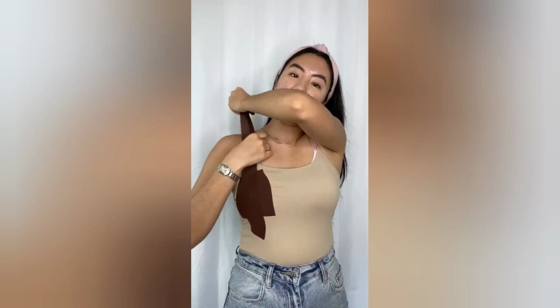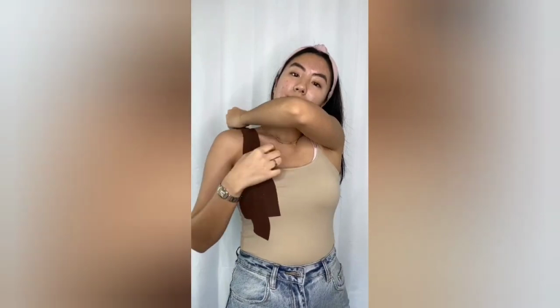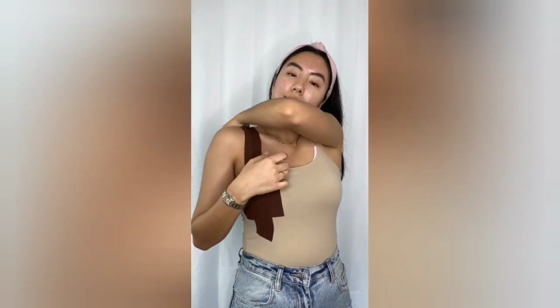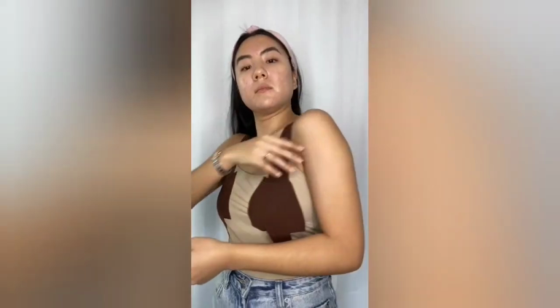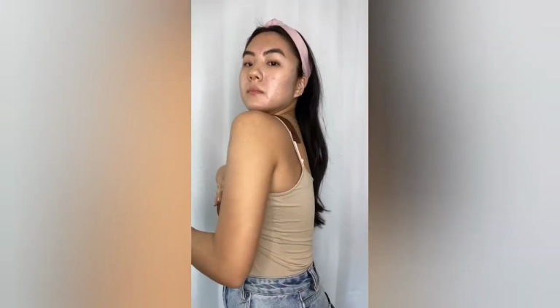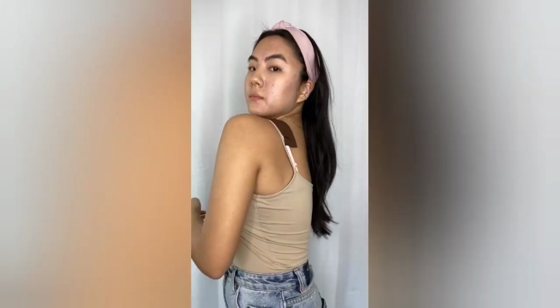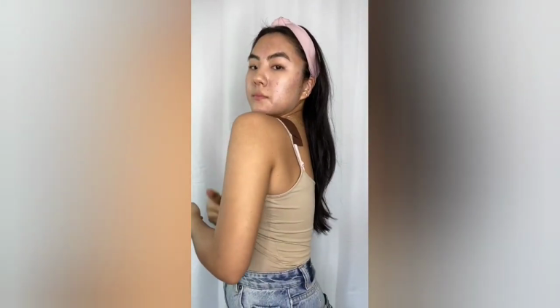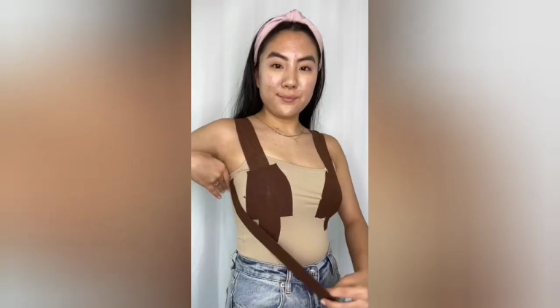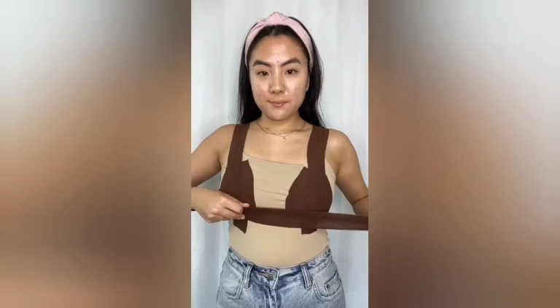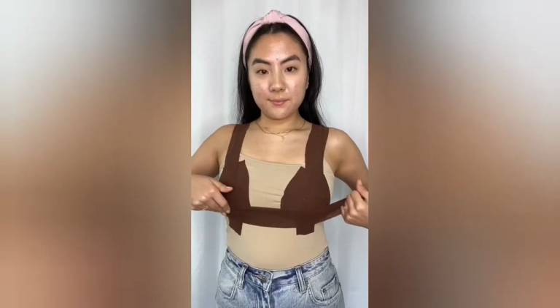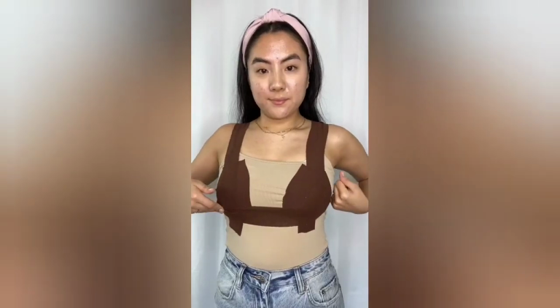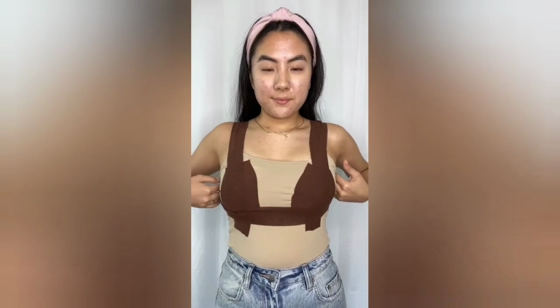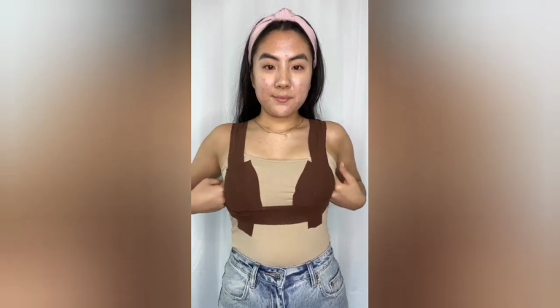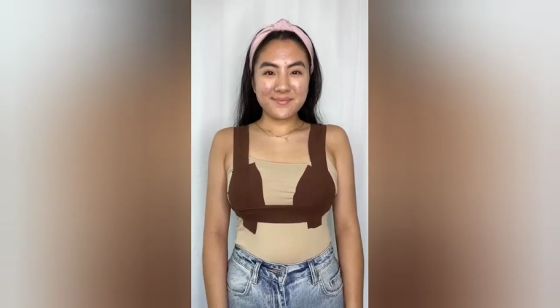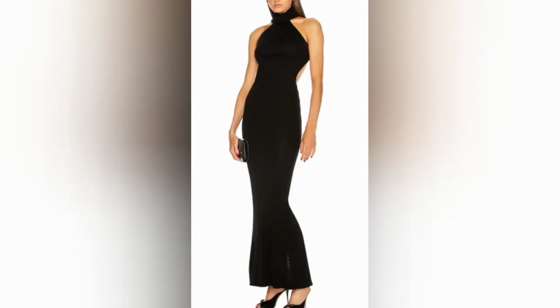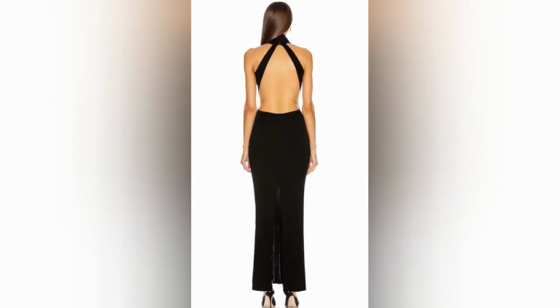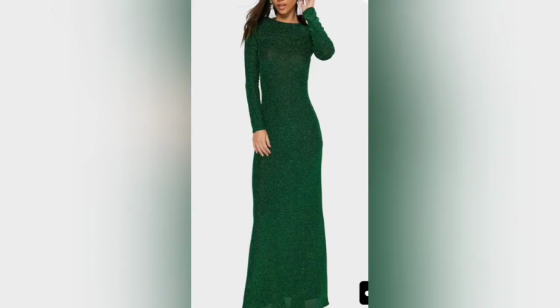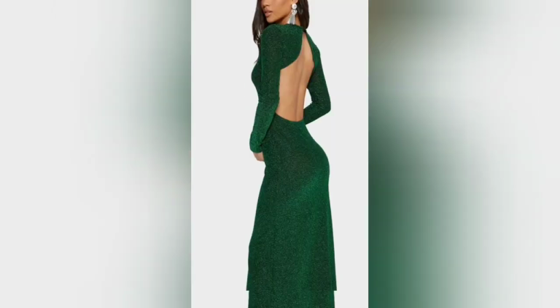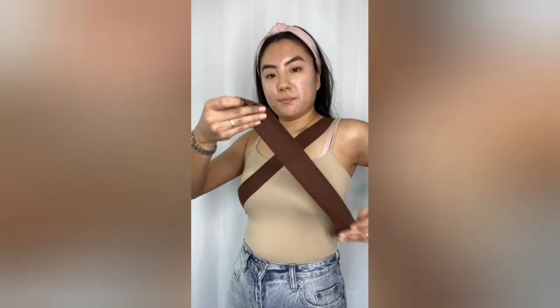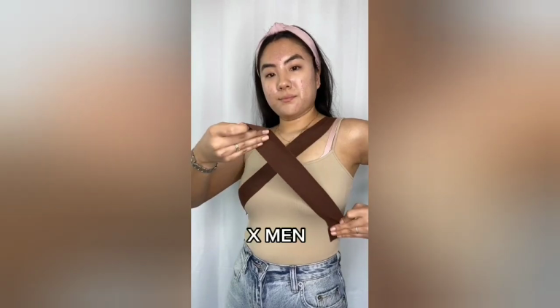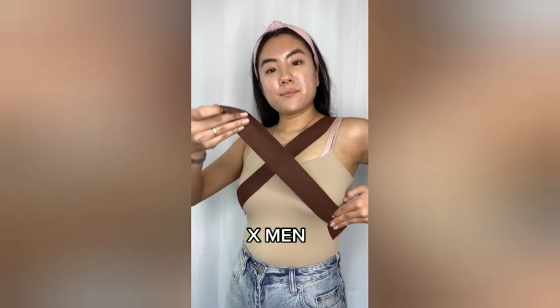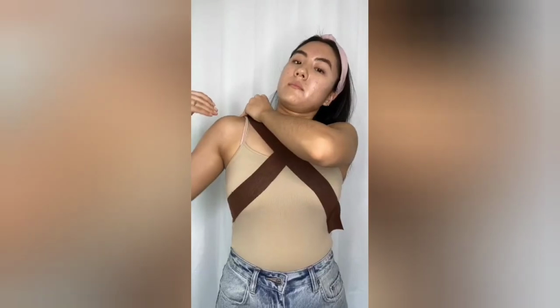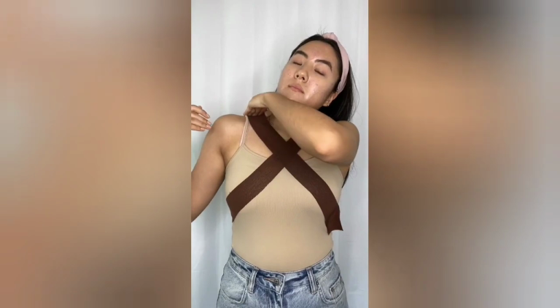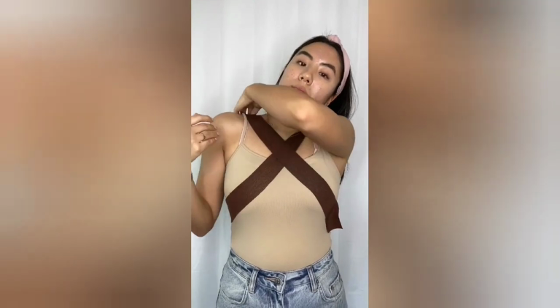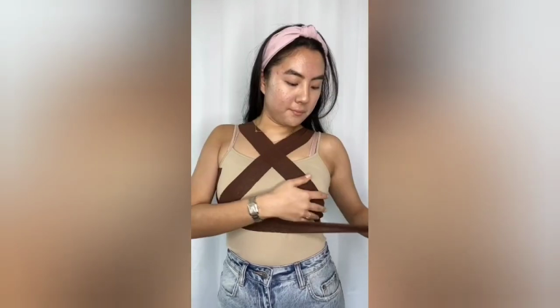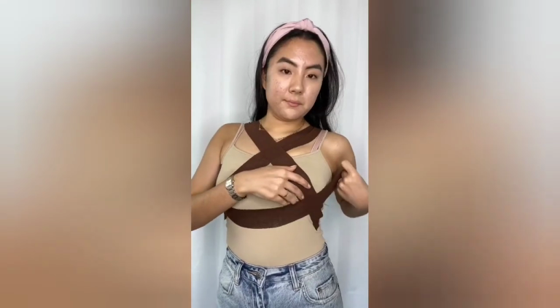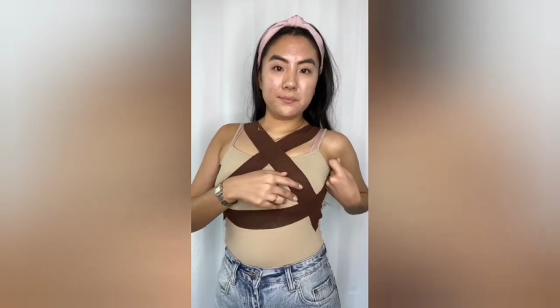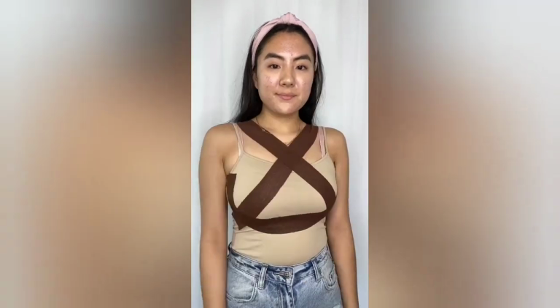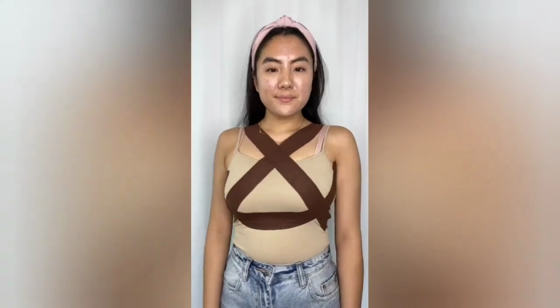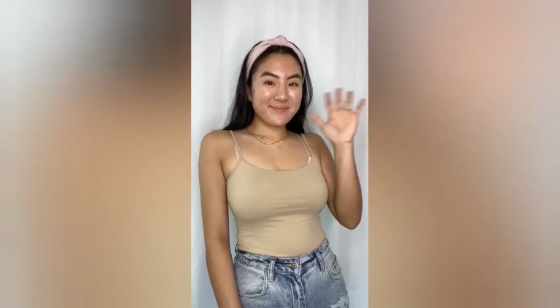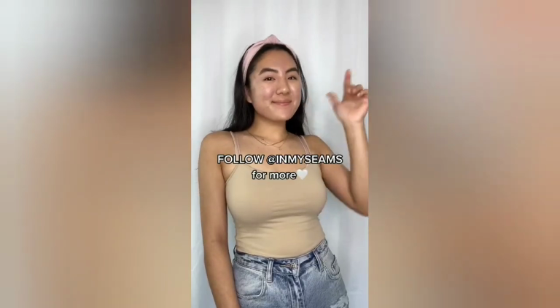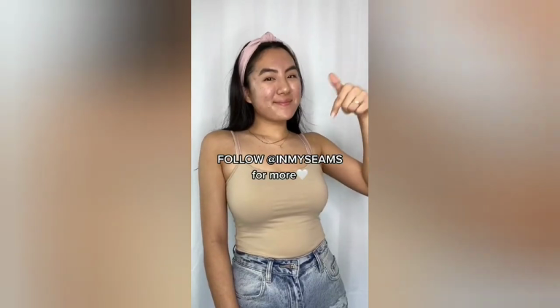If this isn't enough and you need that uplifted look, use tape underneath. For a high neck backless style like these dresses — I call this the X-Men look — you just want to cross over like this, and again, use tape underneath for extra support. Thanks for watching and follow for more.